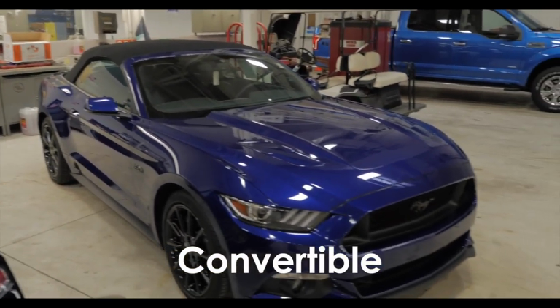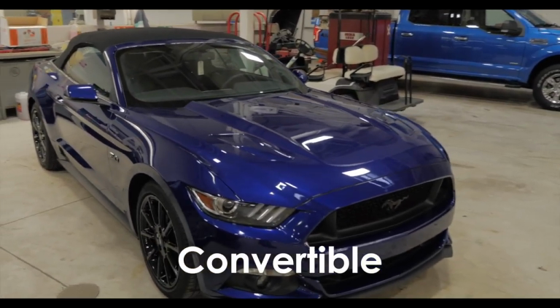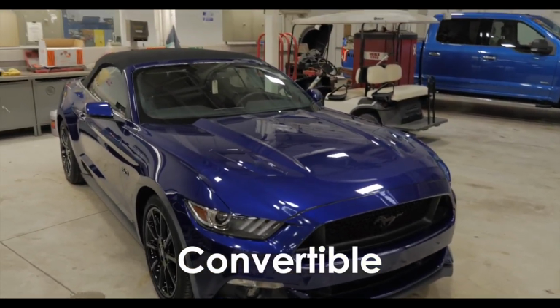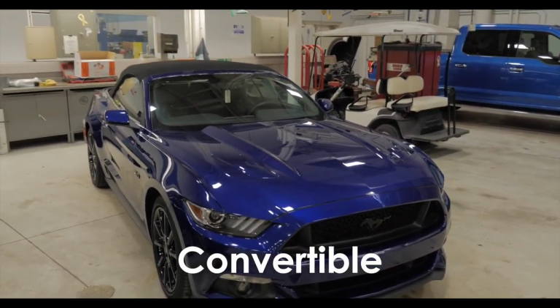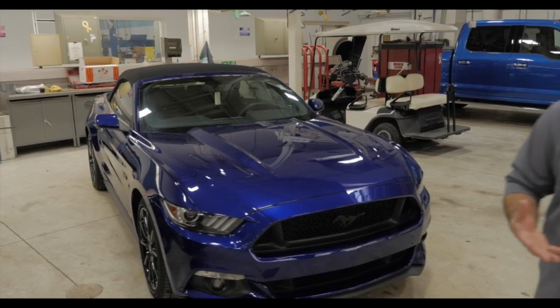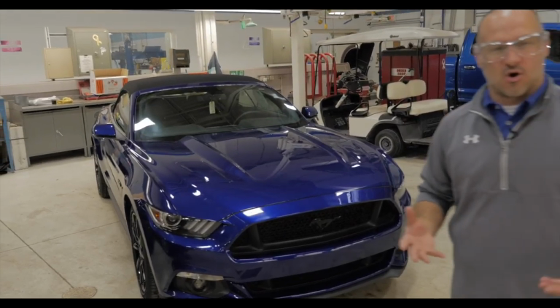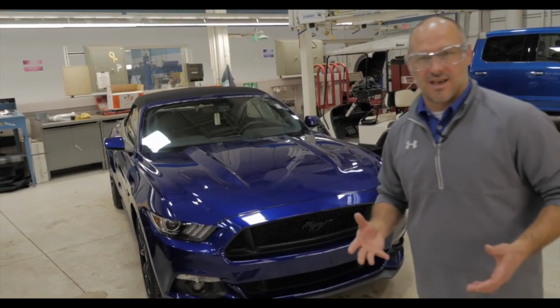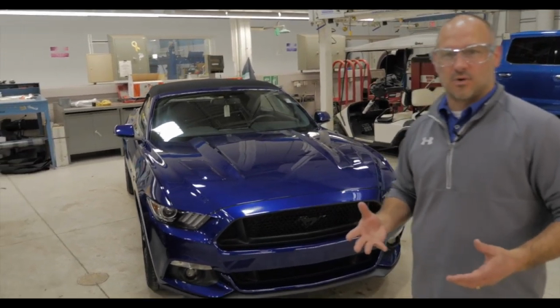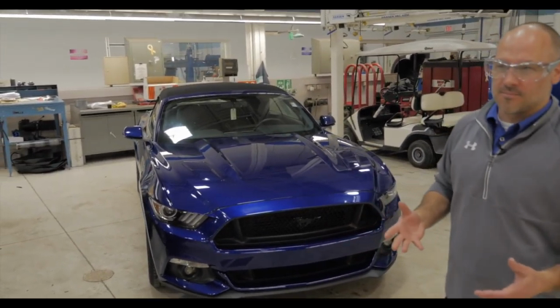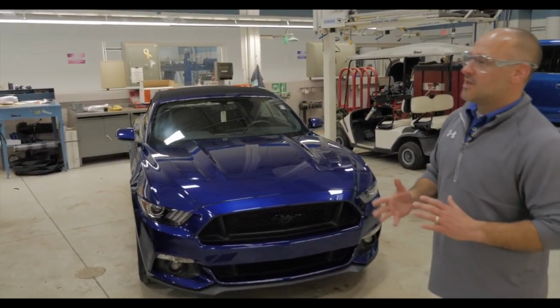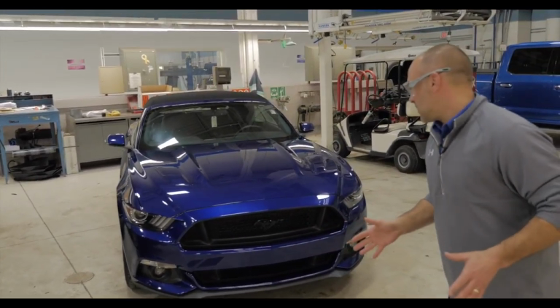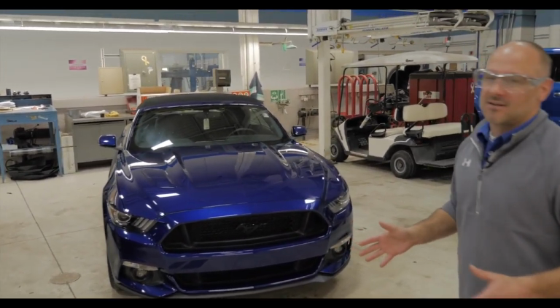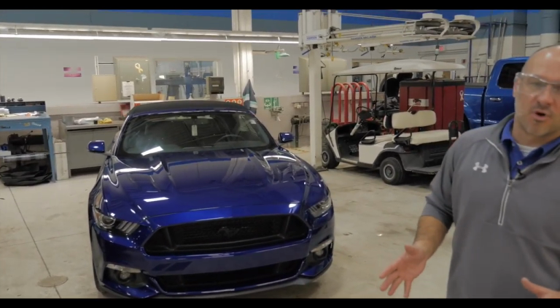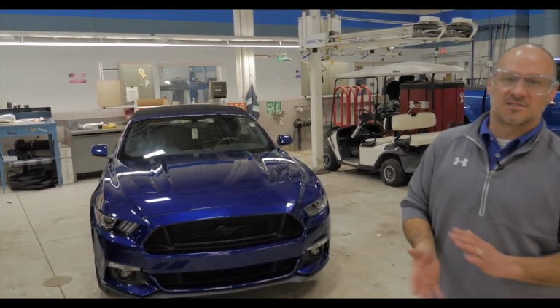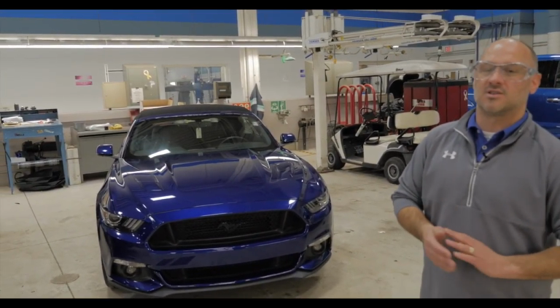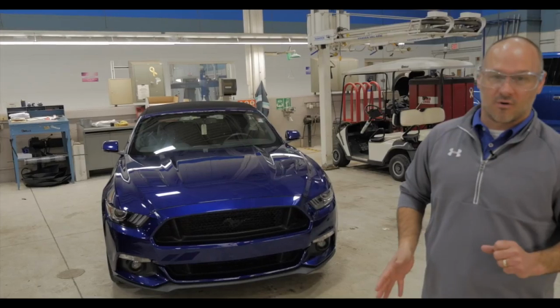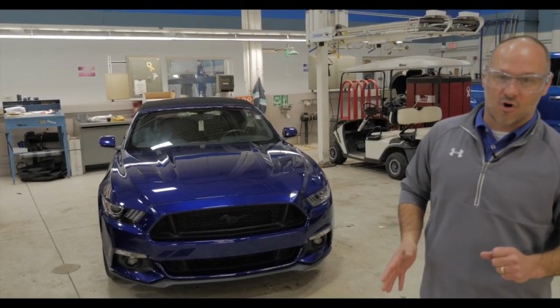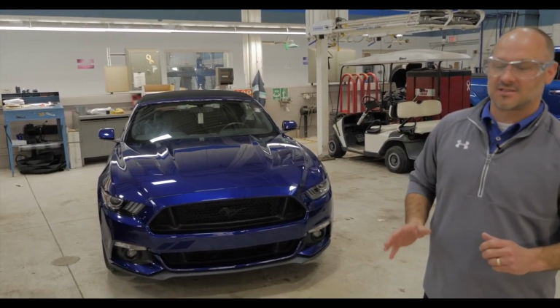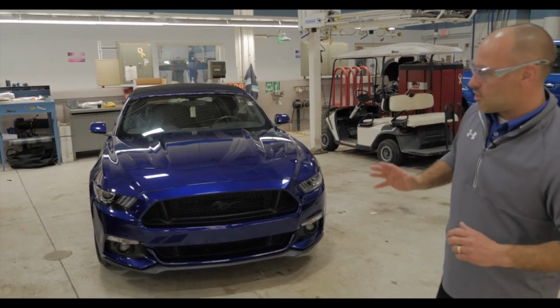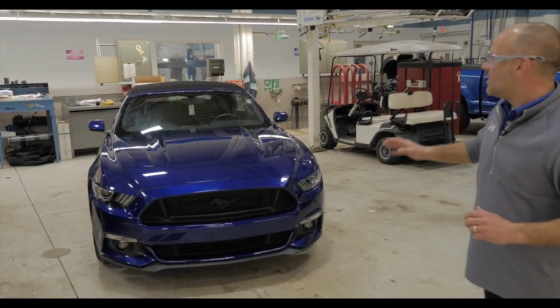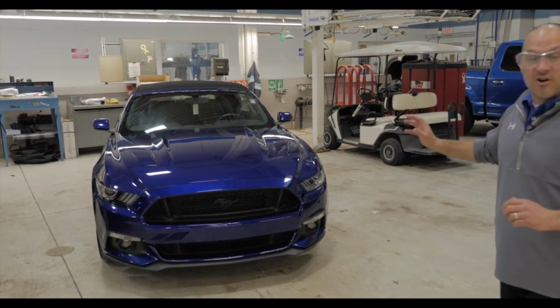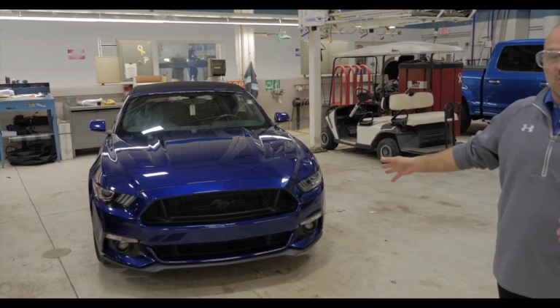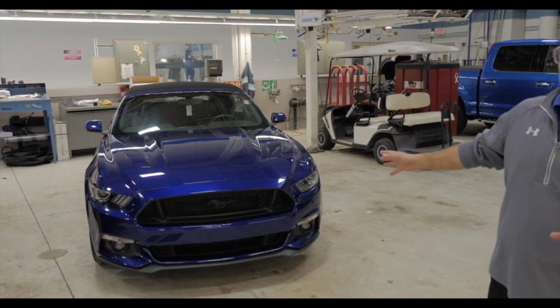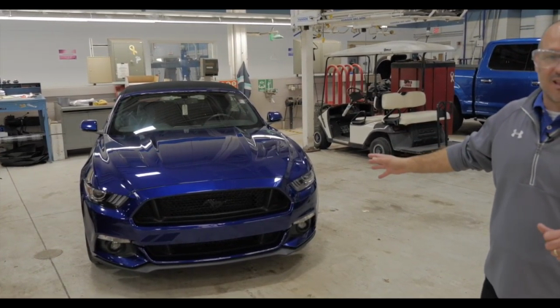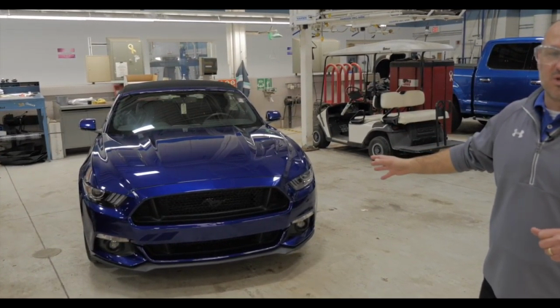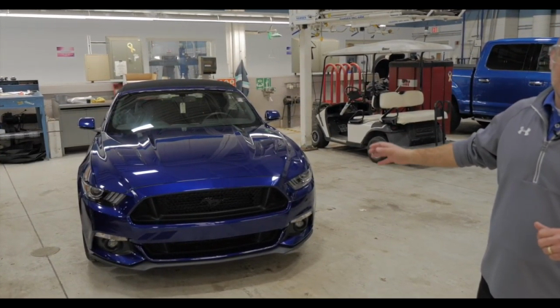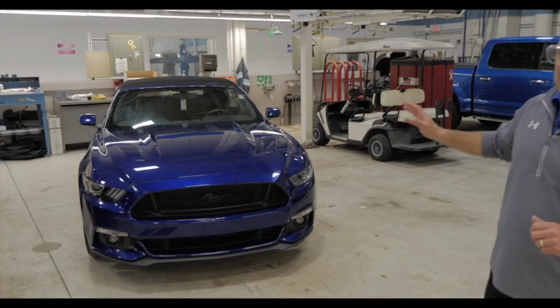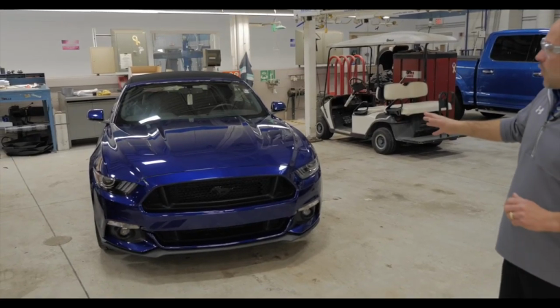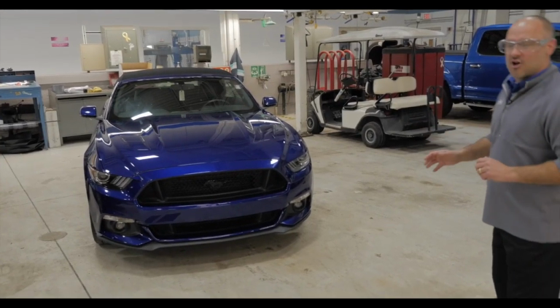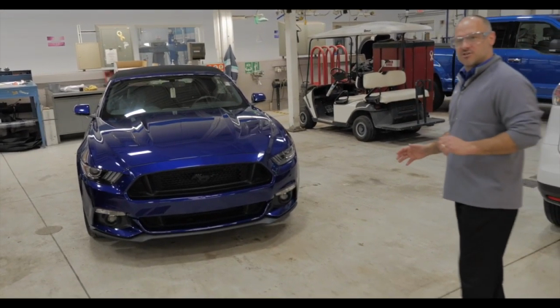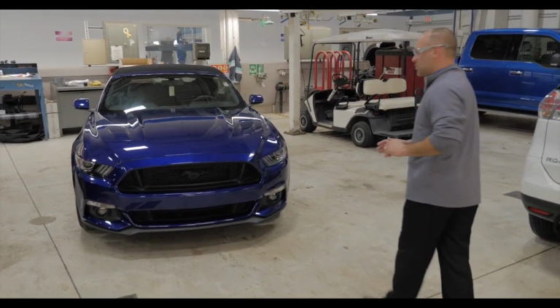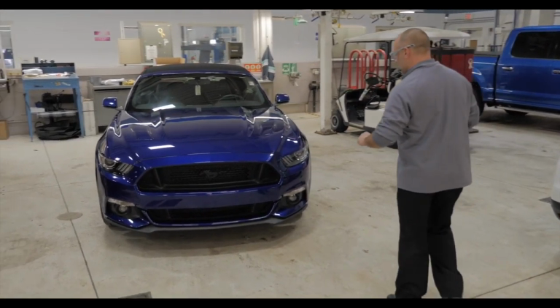So you're thinking it's February, it's cold outside — what are we doing? Keep in mind spring and summer is right around the corner. This is a convertible, we've already sold one of these here last week, so this won't last long if you're interested in this beautiful convertible.